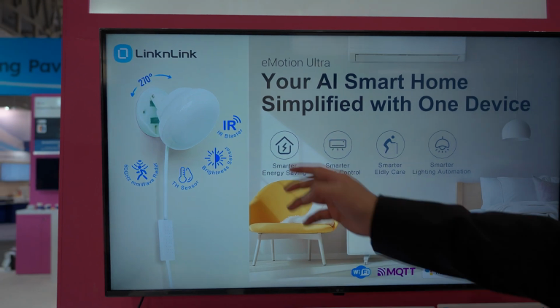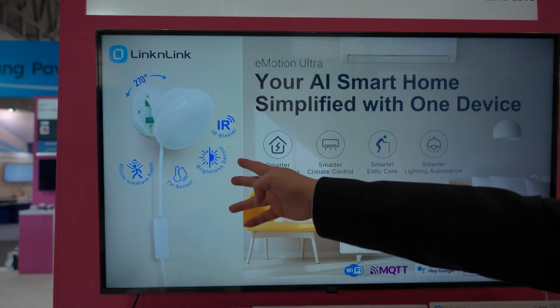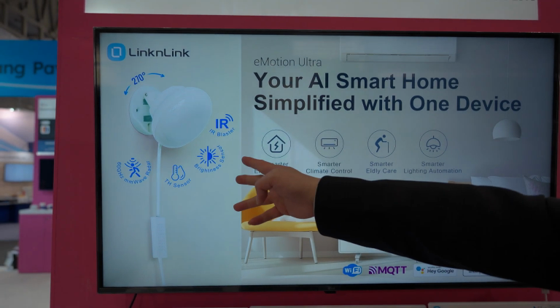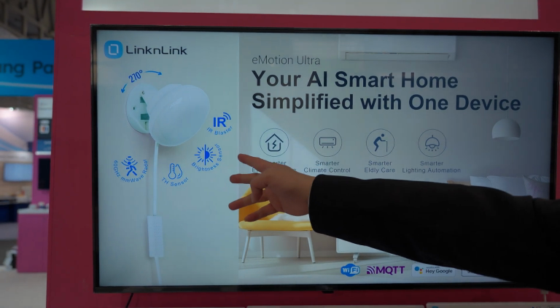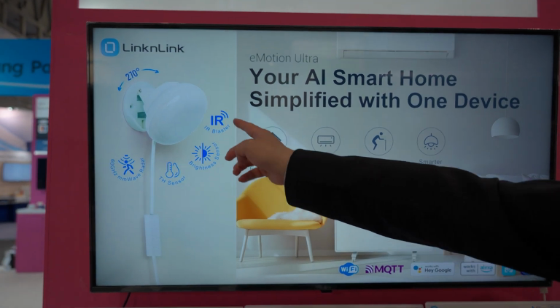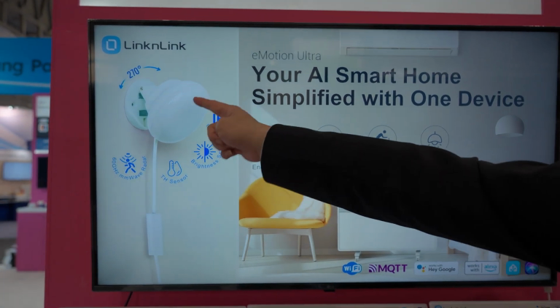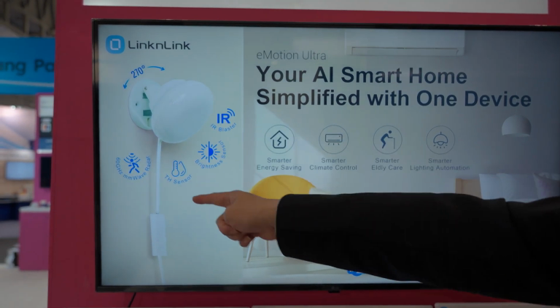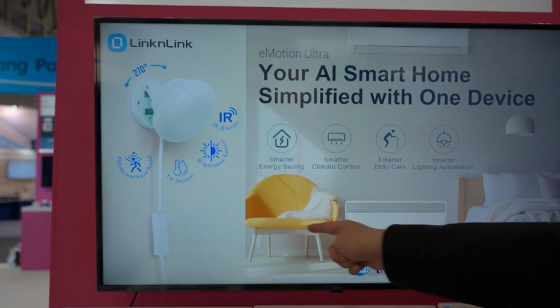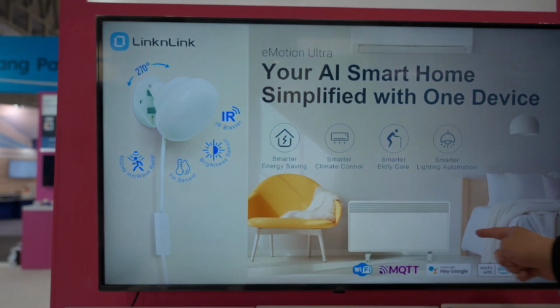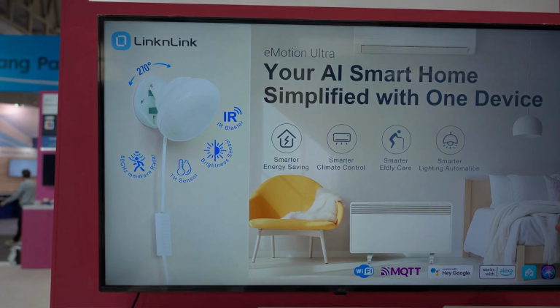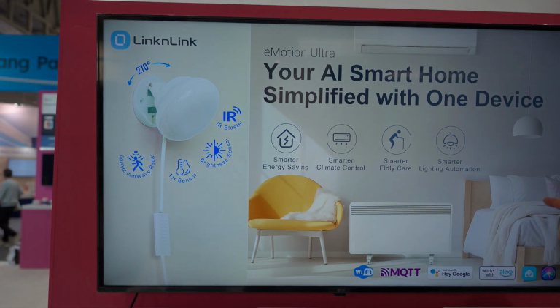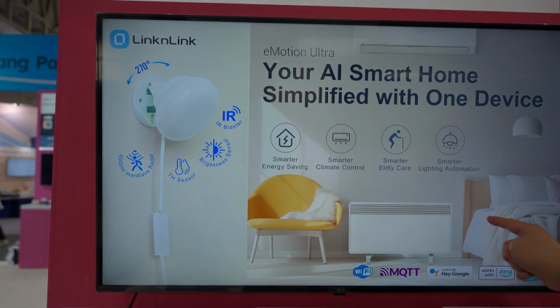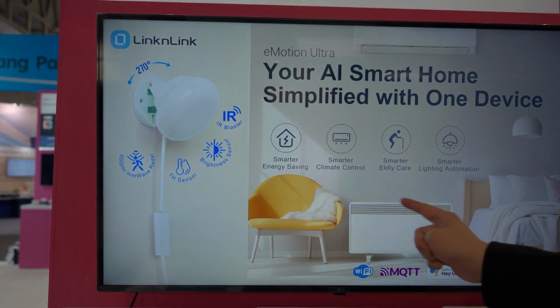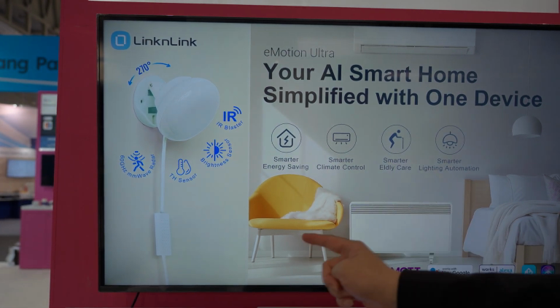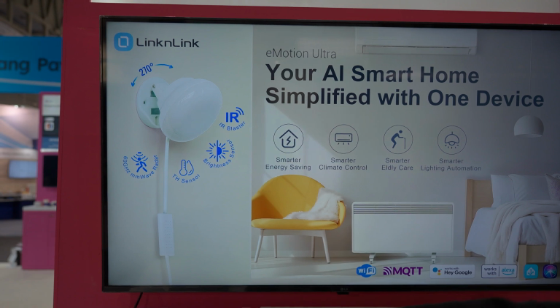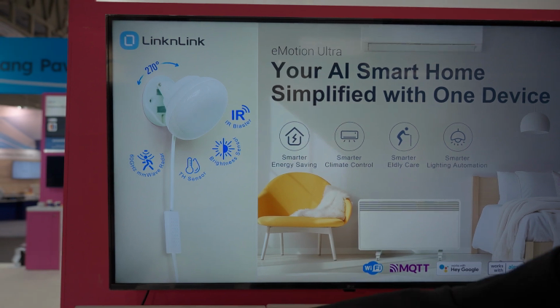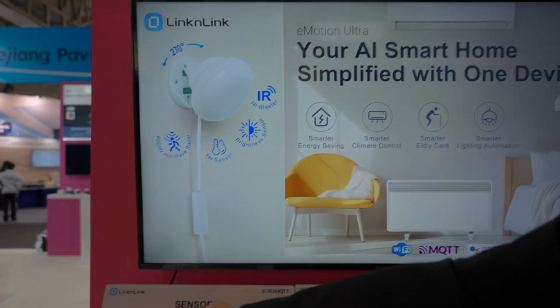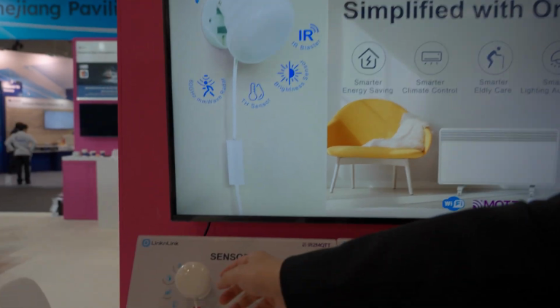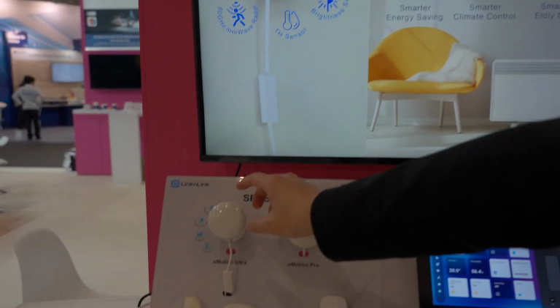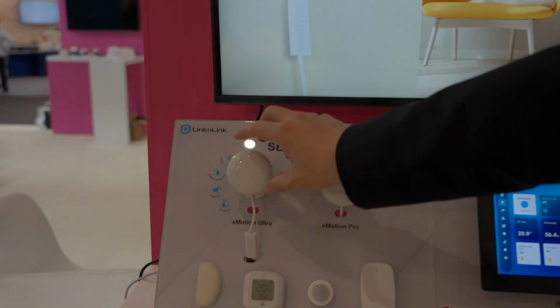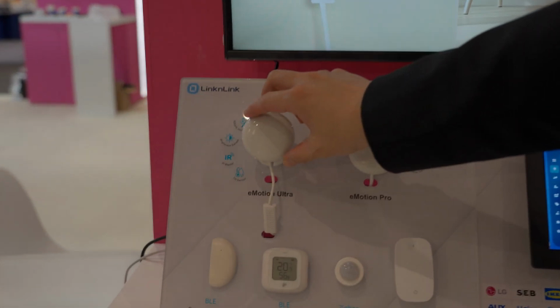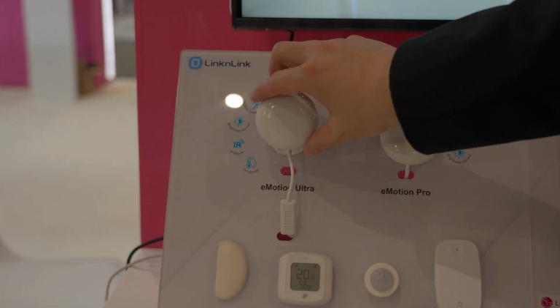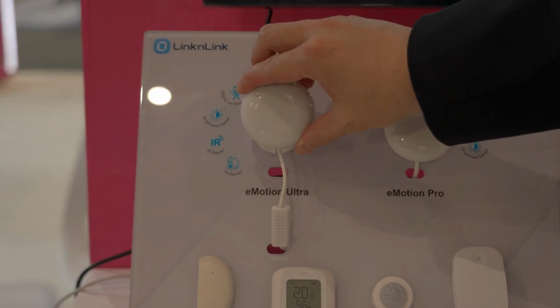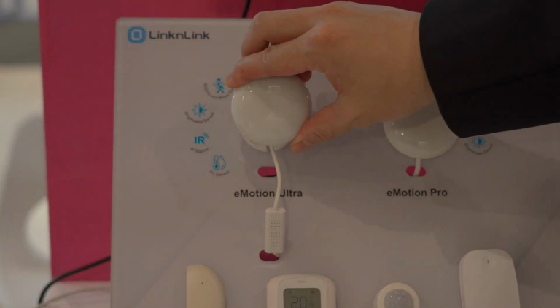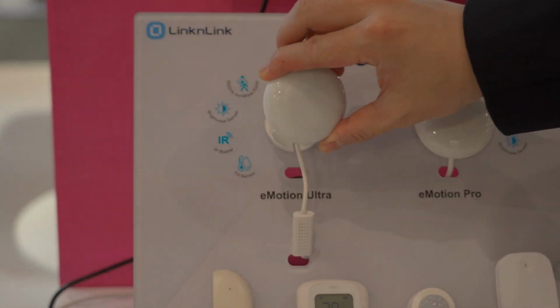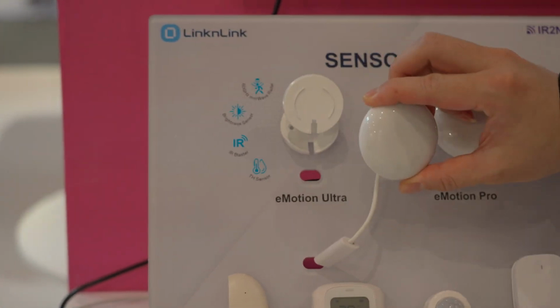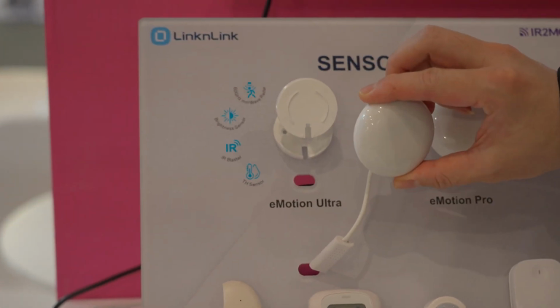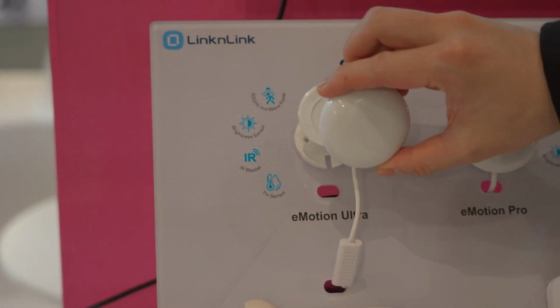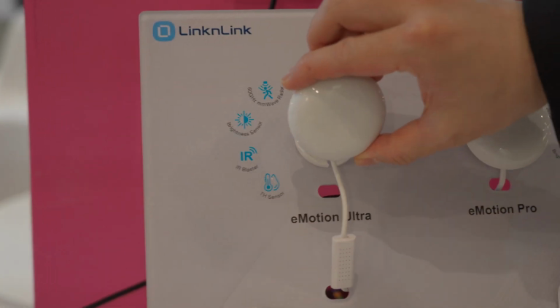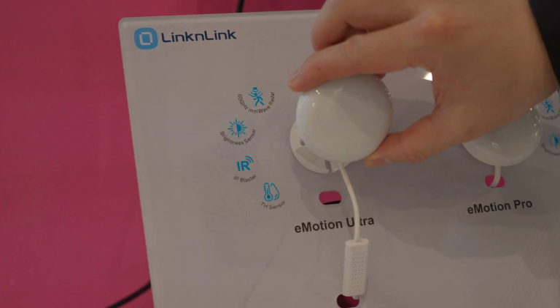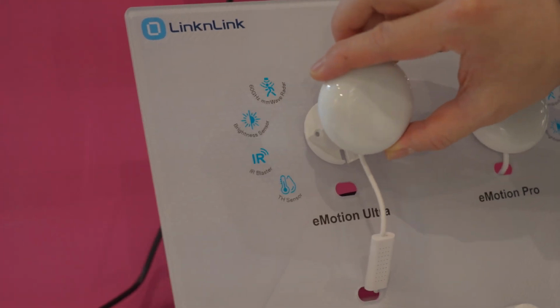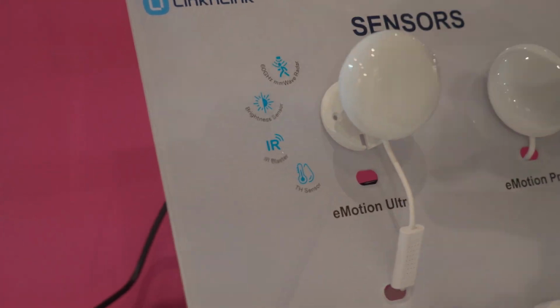Here you can see how one sensor handles everything. It's magnetically mounted for easy installation.